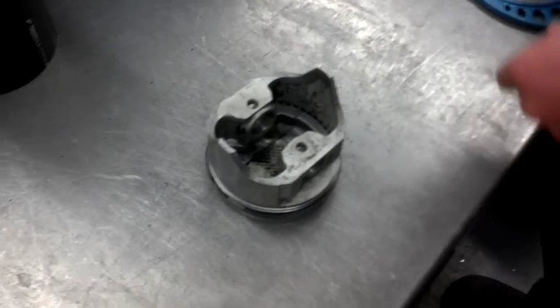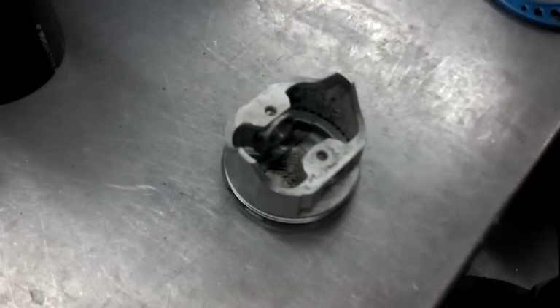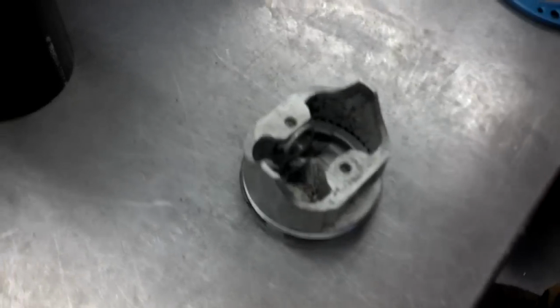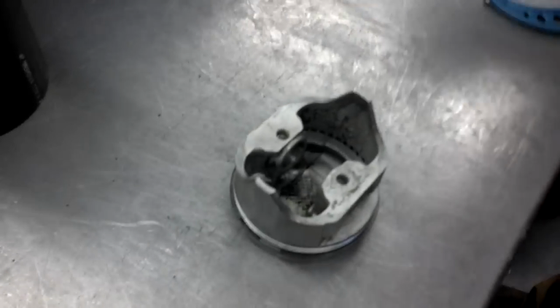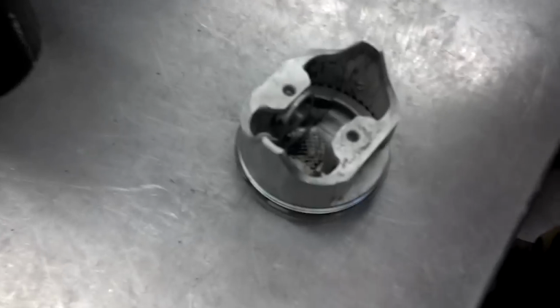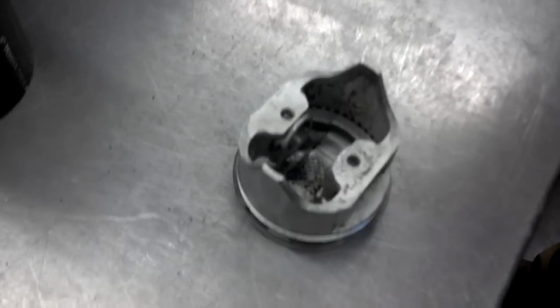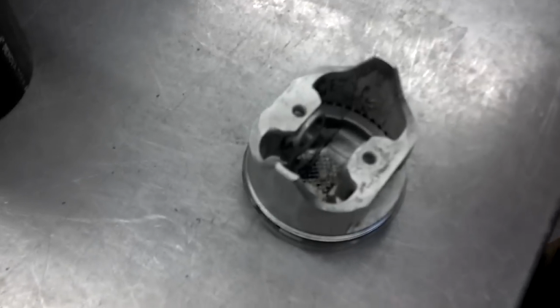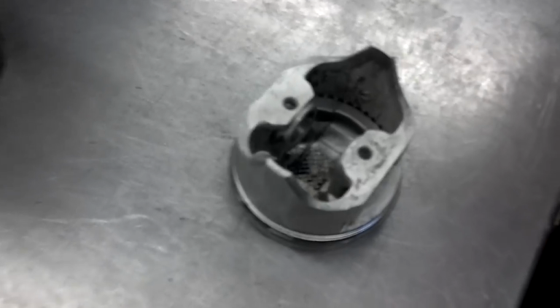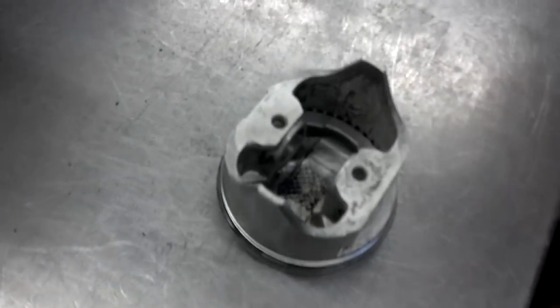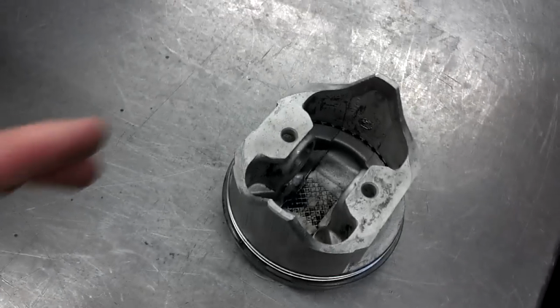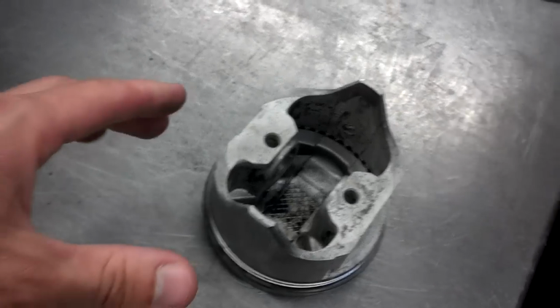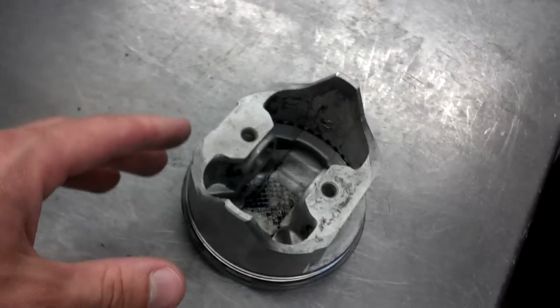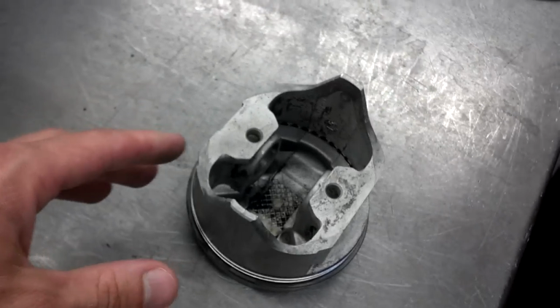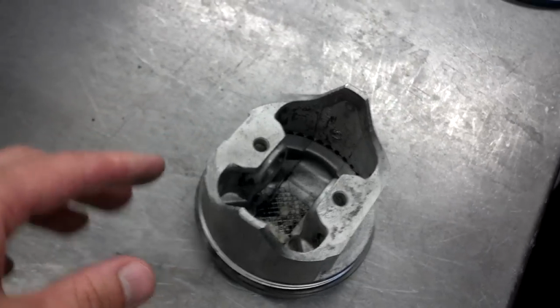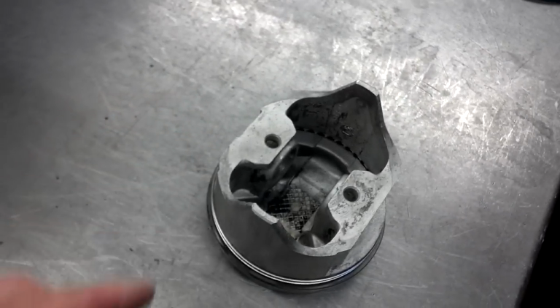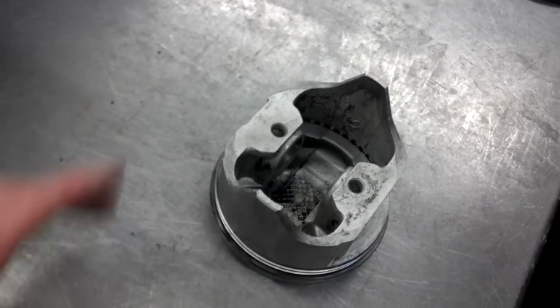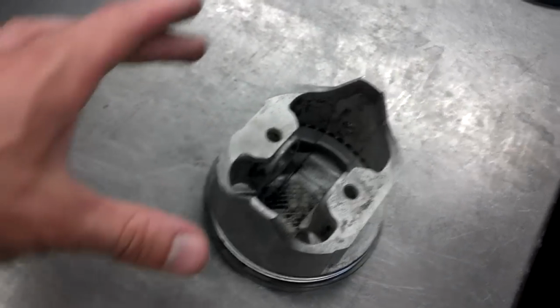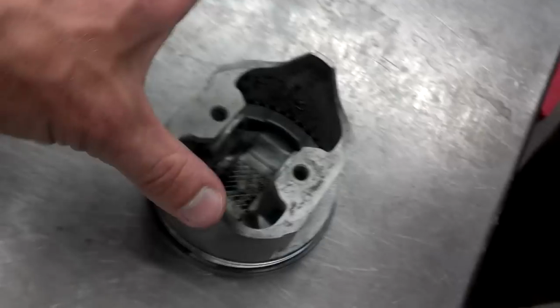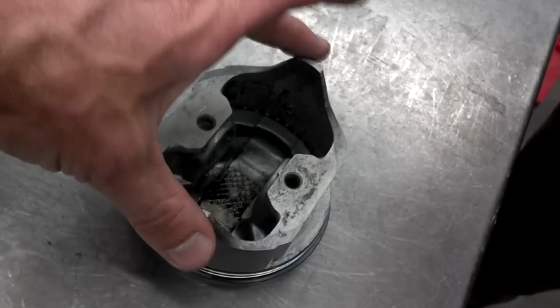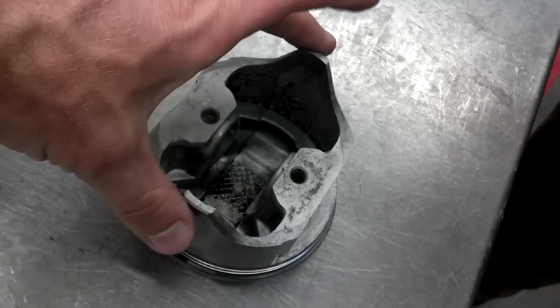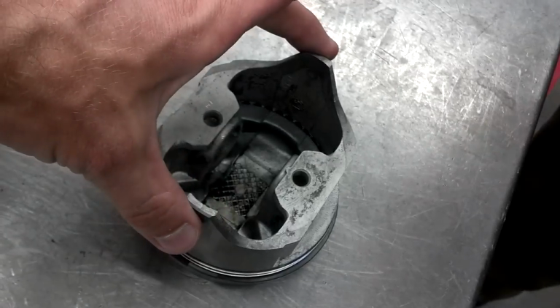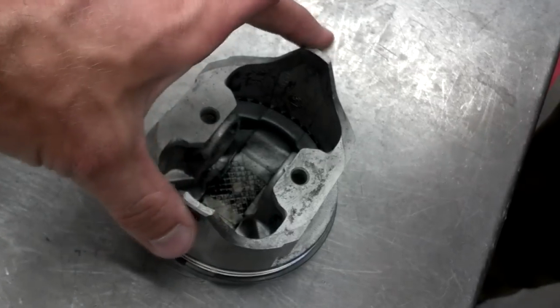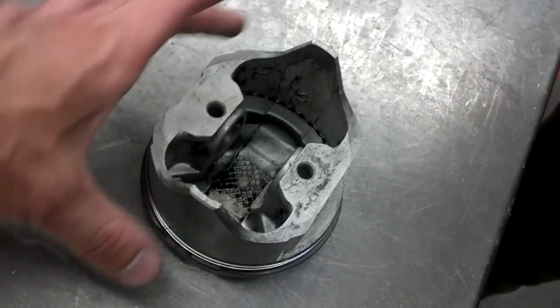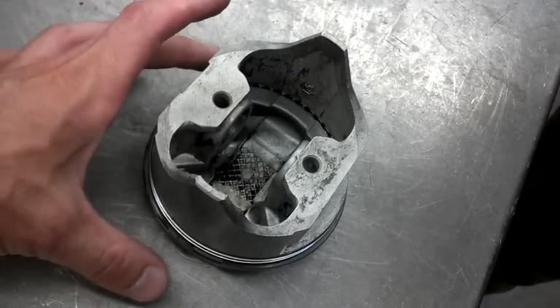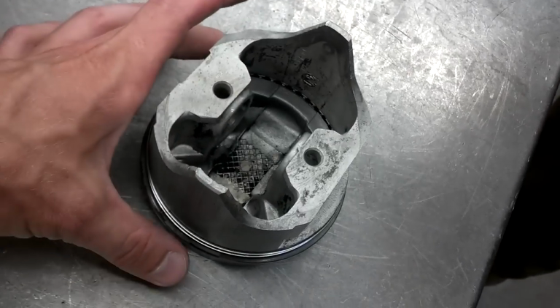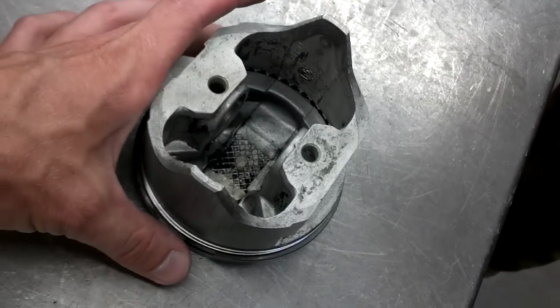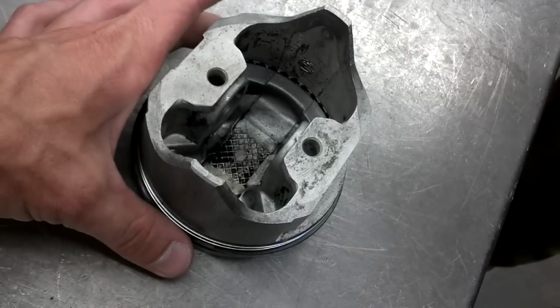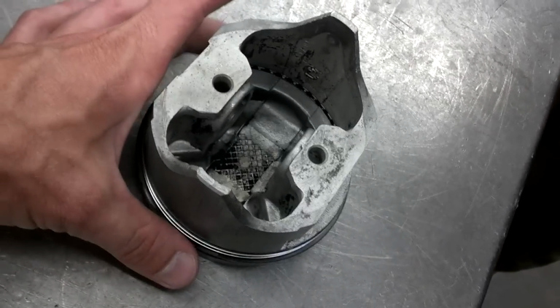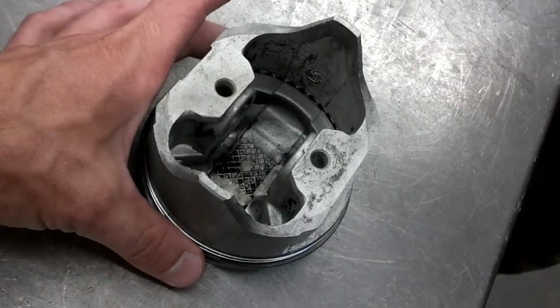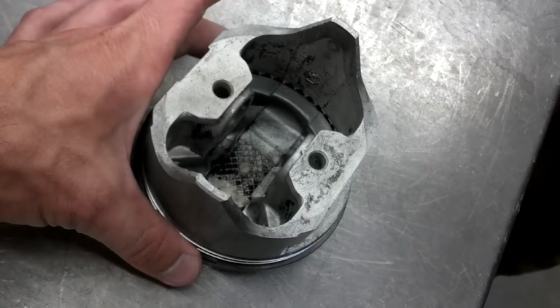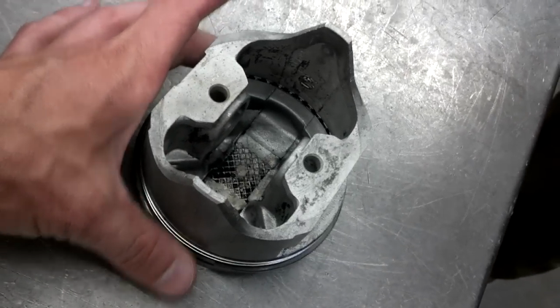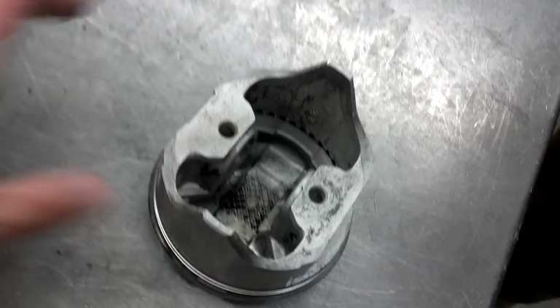The reason you measure the bottom of the skirt is because the piston is actually tapered. The bottom of the skirt is wider than it is up here at the top of the piston.